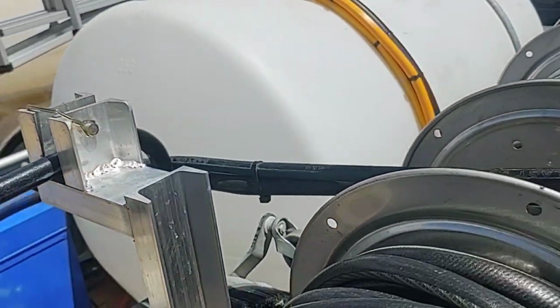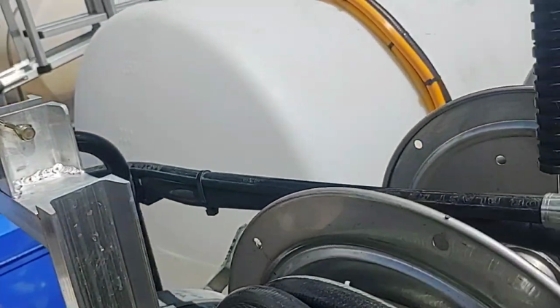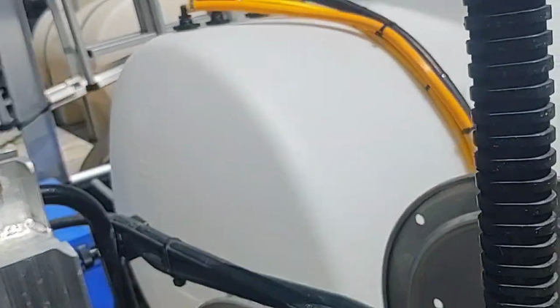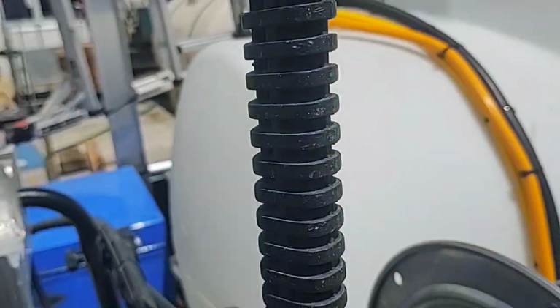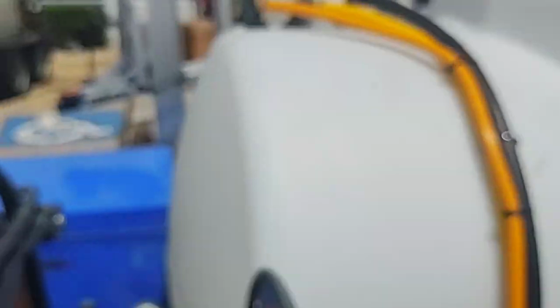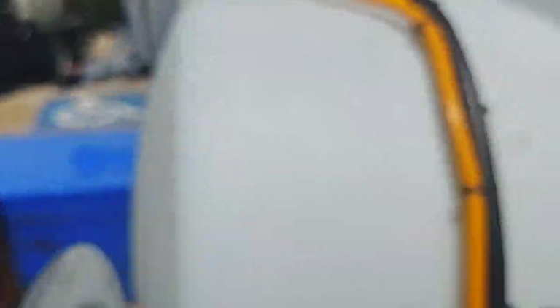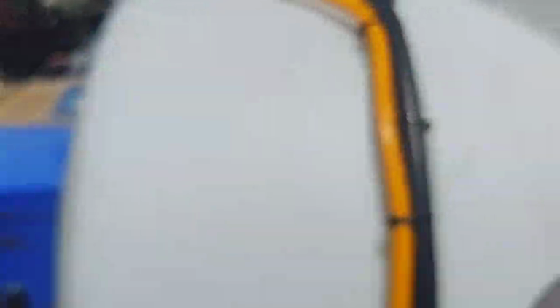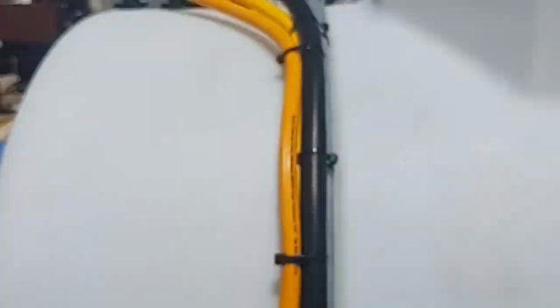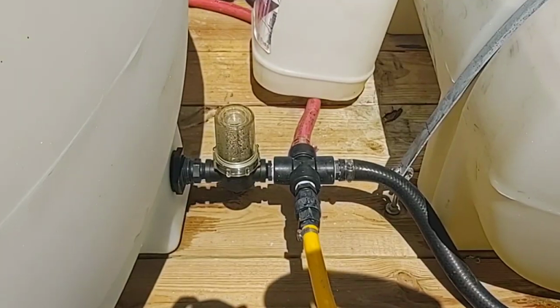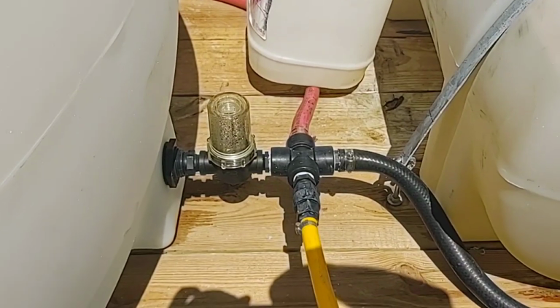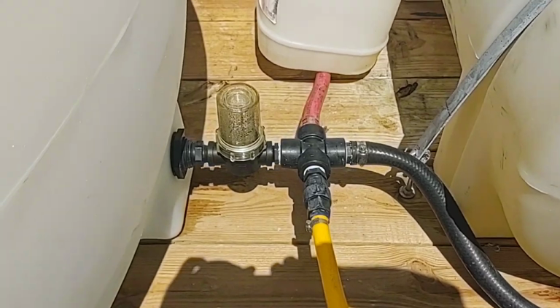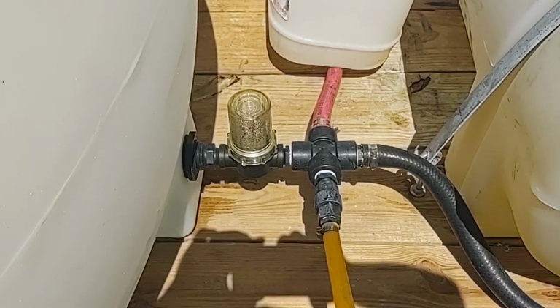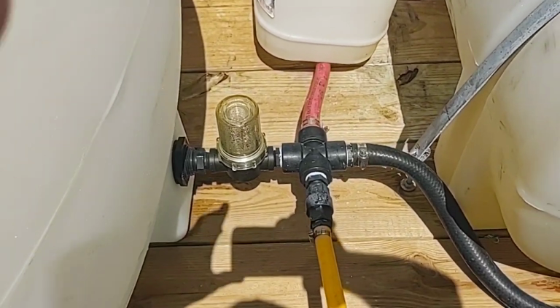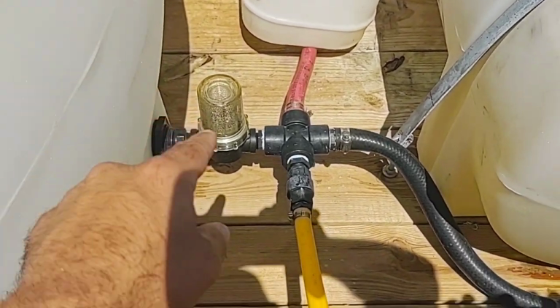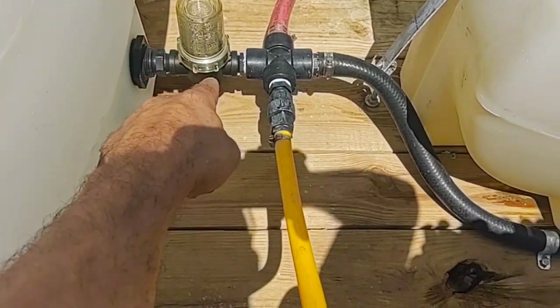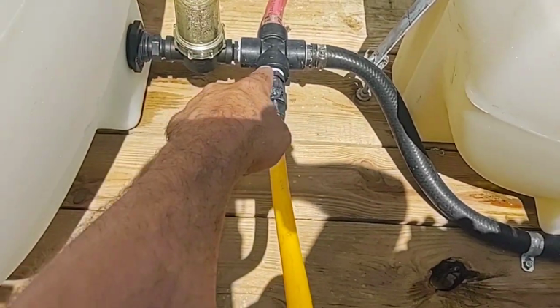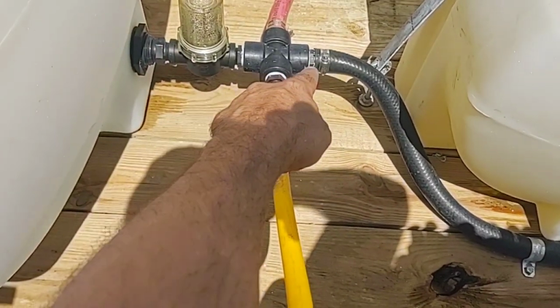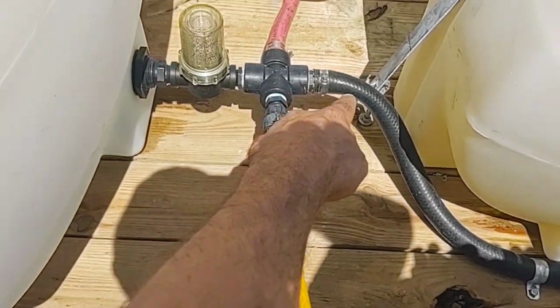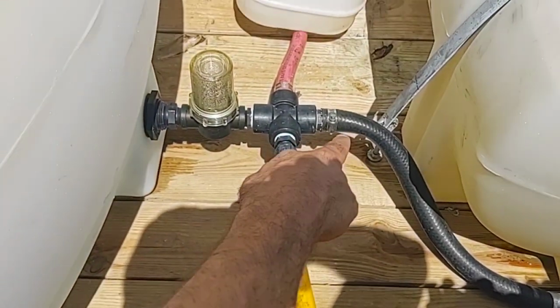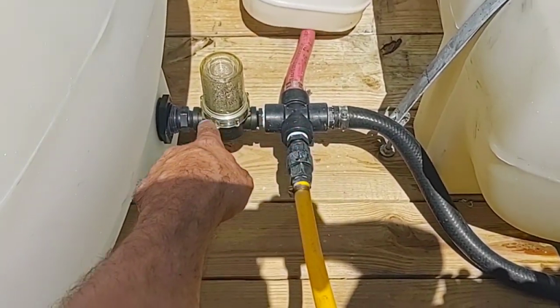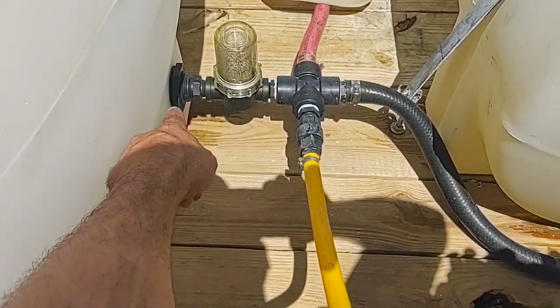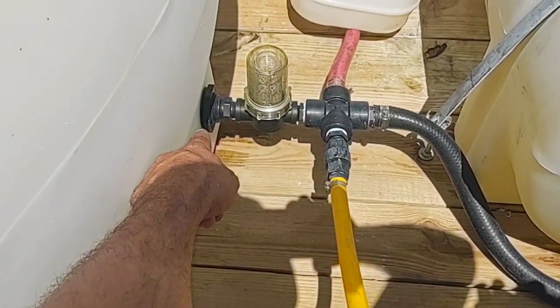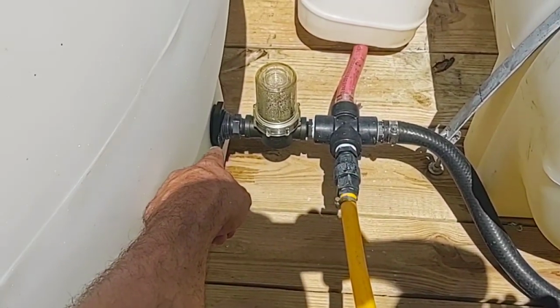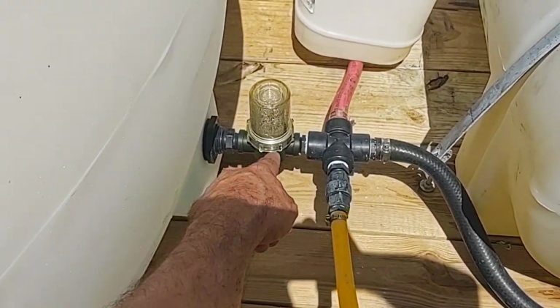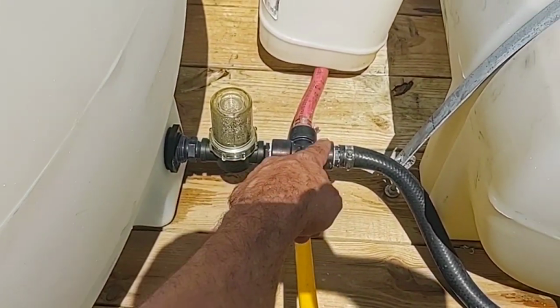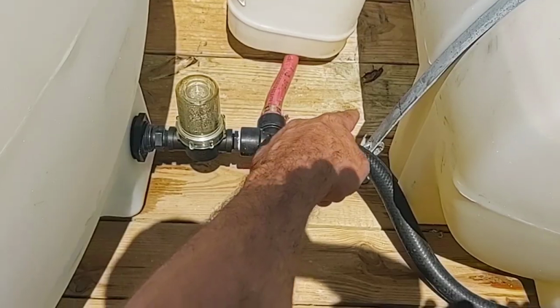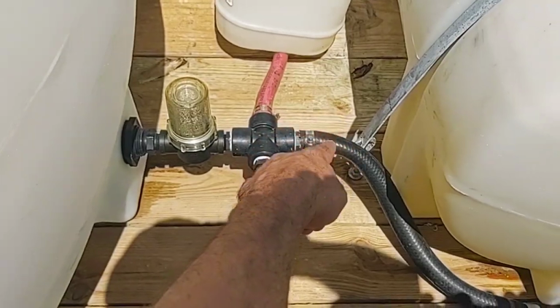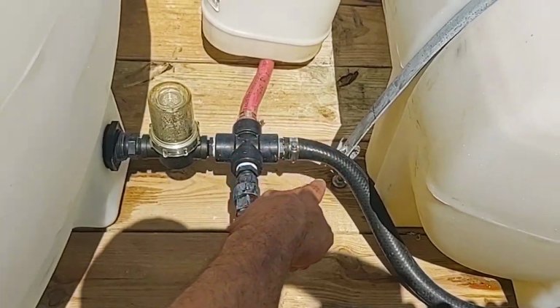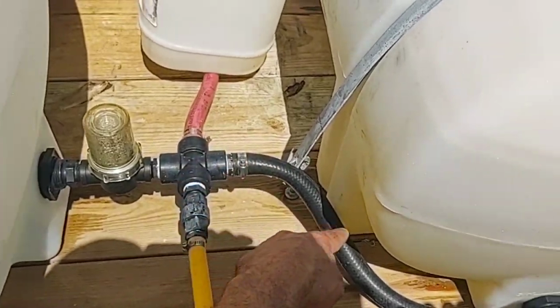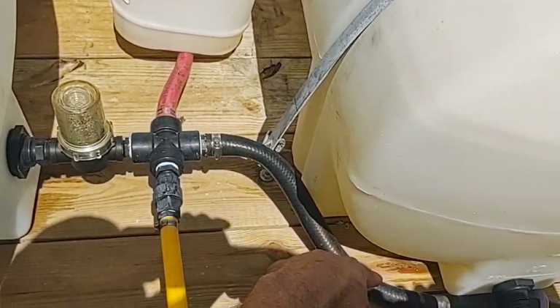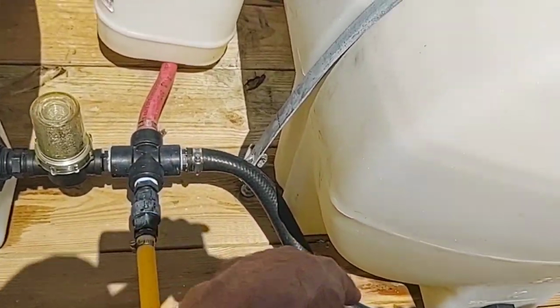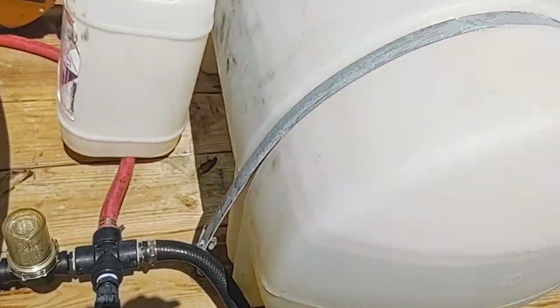Now we're going to go towards the power washer. The suction line is going to be right here, beyond the filter — that's where it's plumbed, and that is what's going into the power washer.